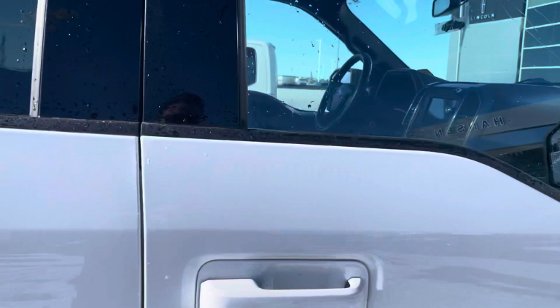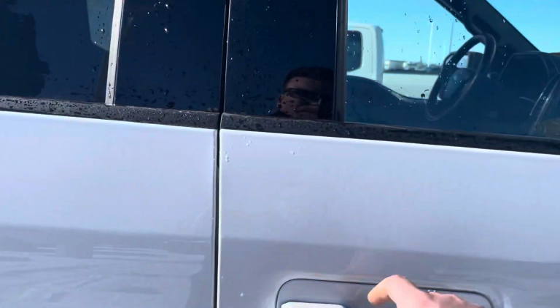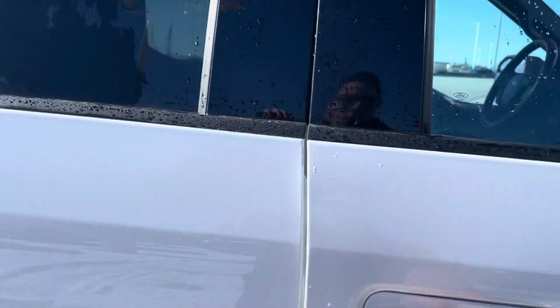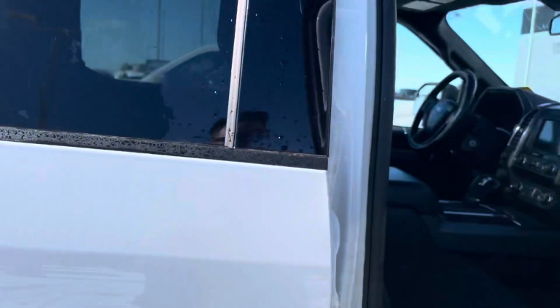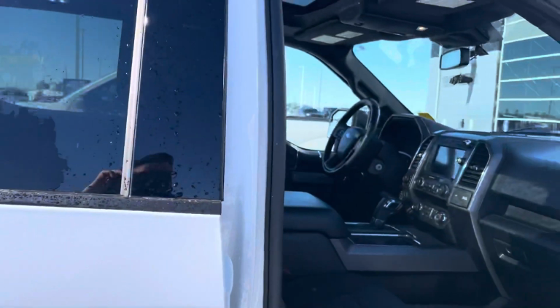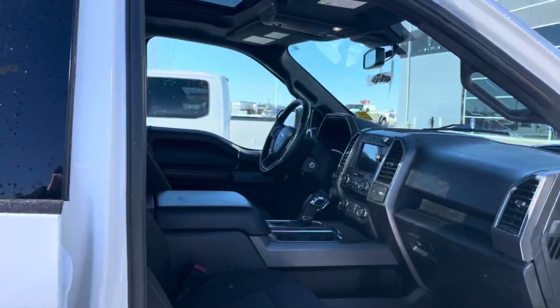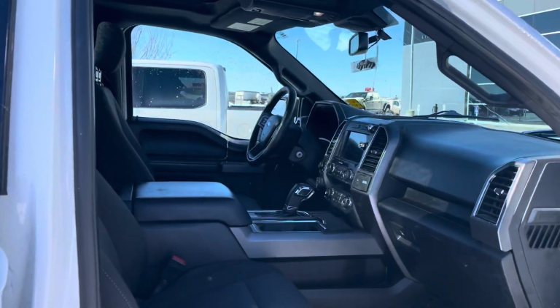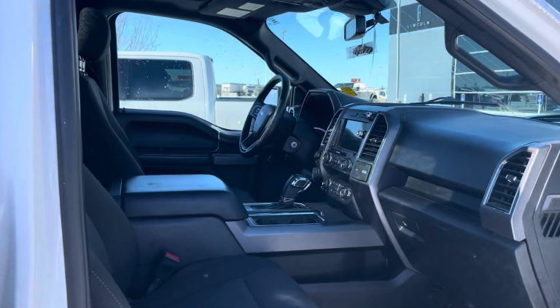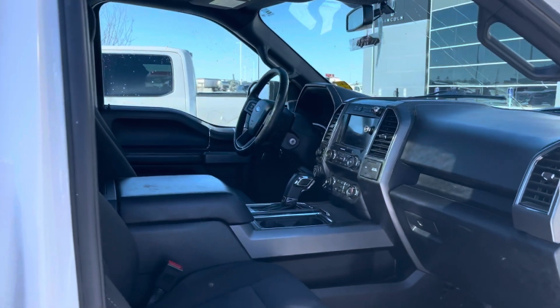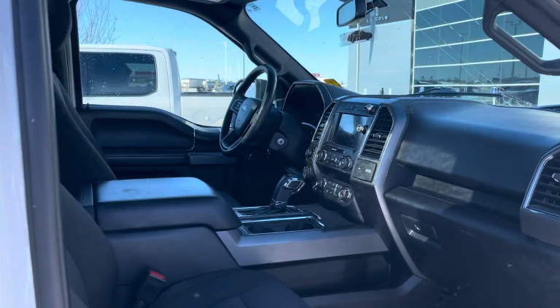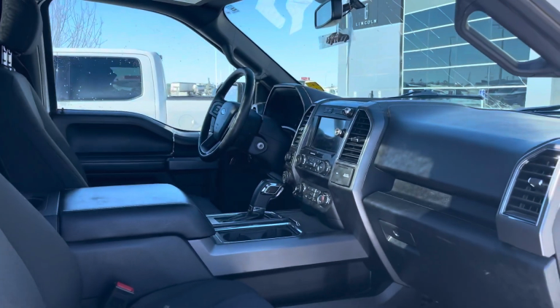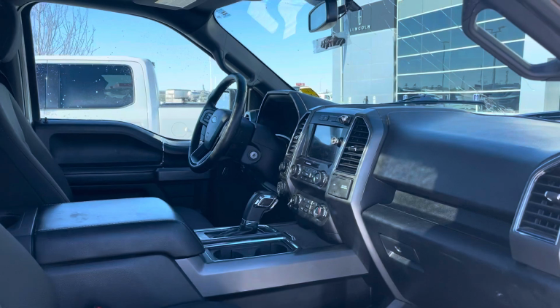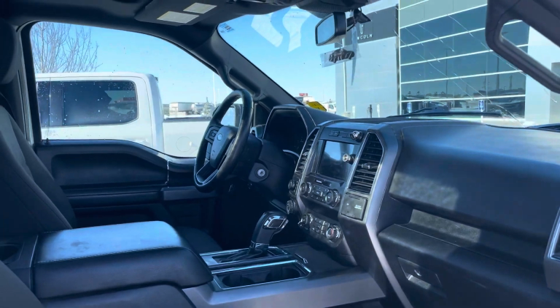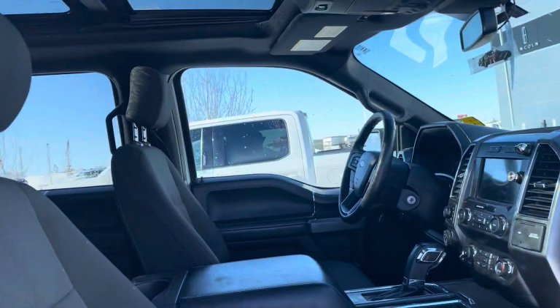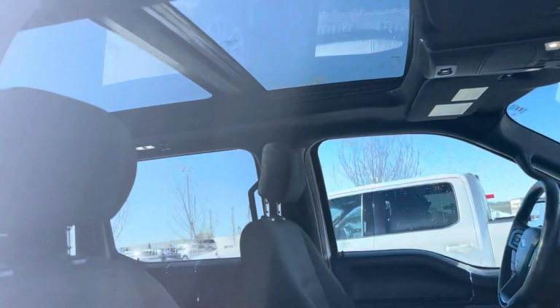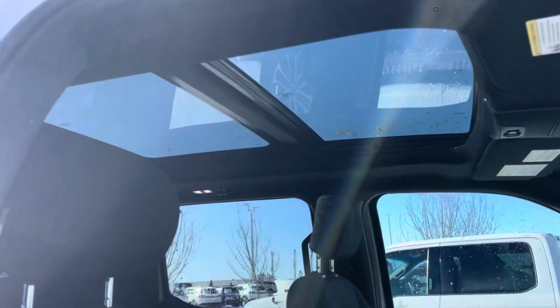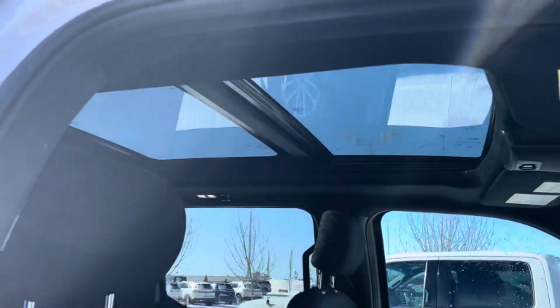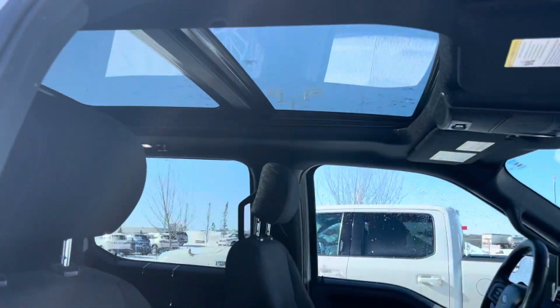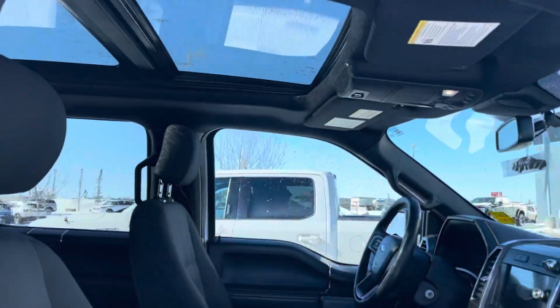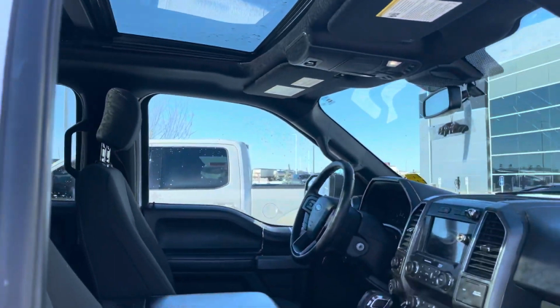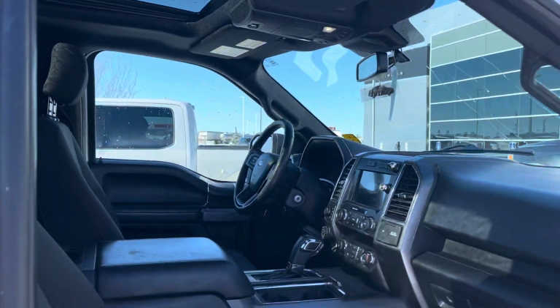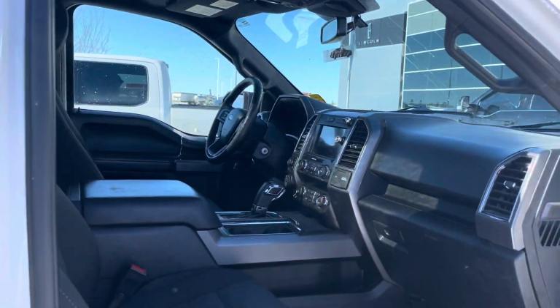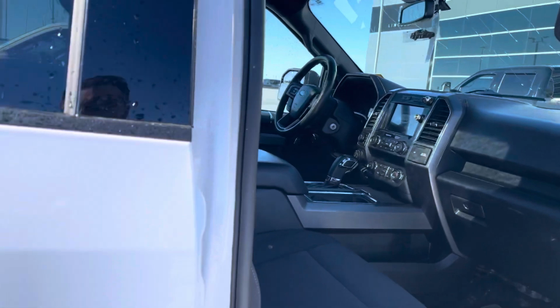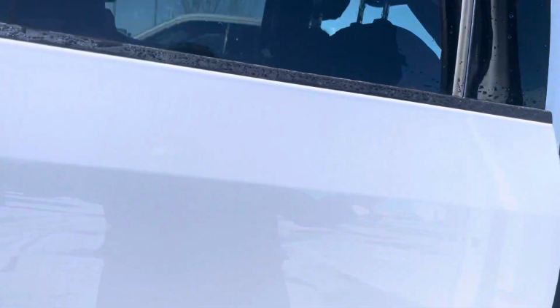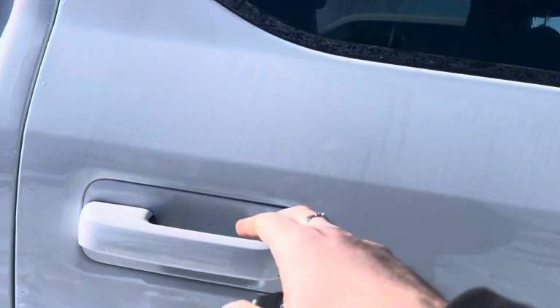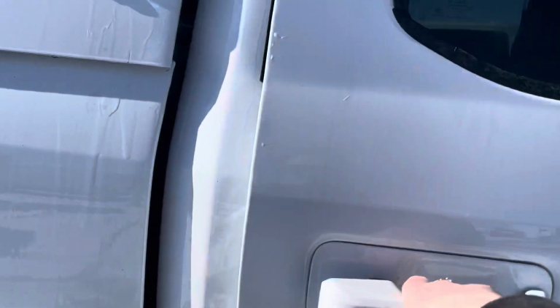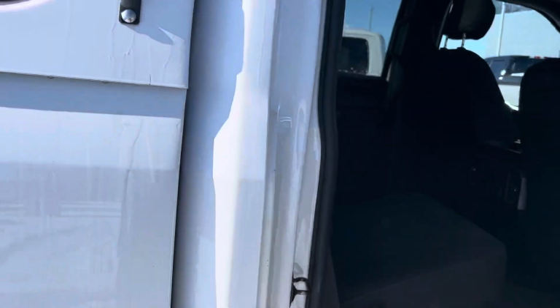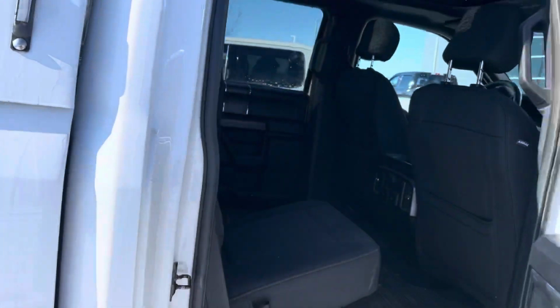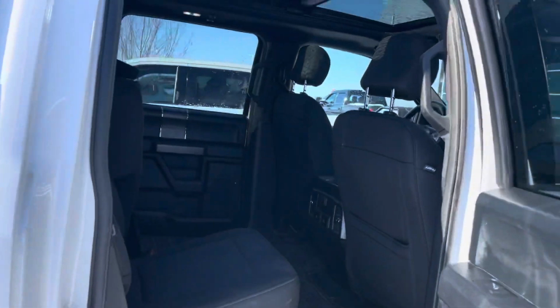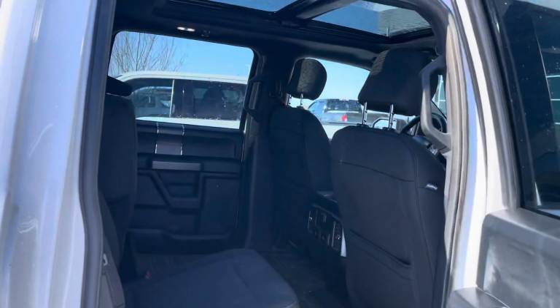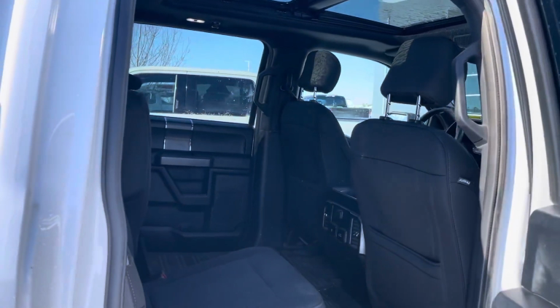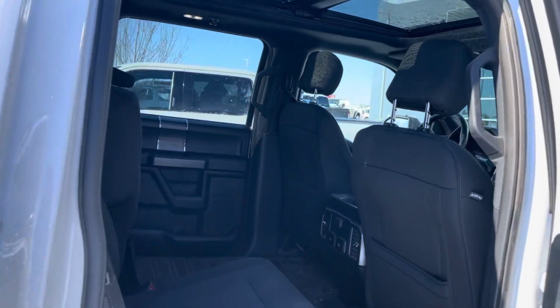This is a super crew inside, so we are going to clean this truck up. It does have the navigation touch screen, and also has the huge twin panel moonroof which is really nice. Being a super crew you get all kinds of space in the back, which is great.